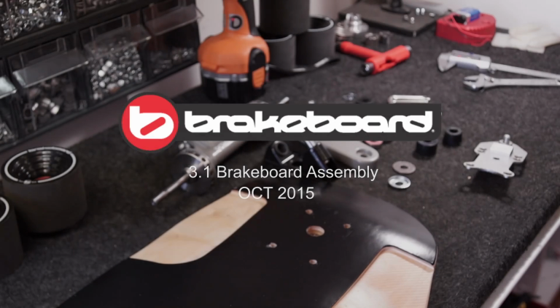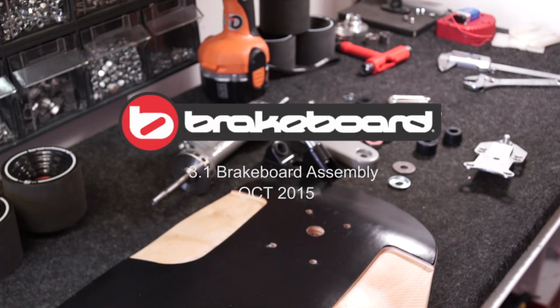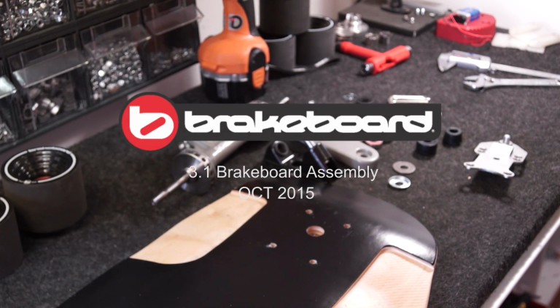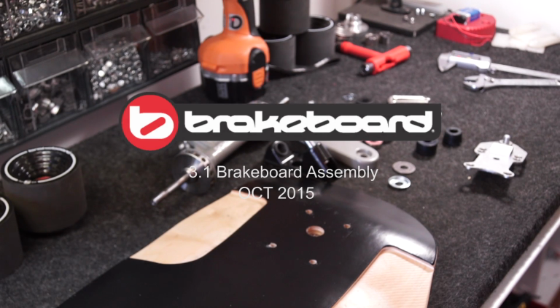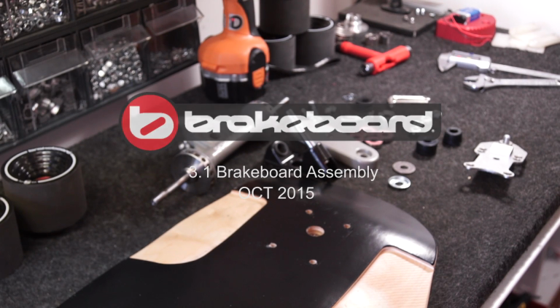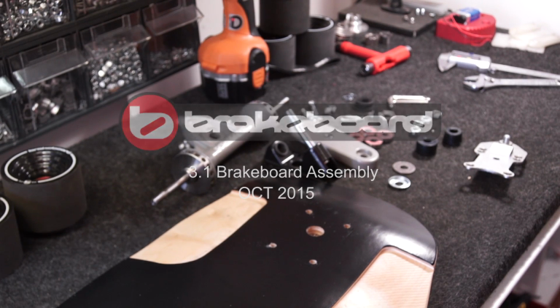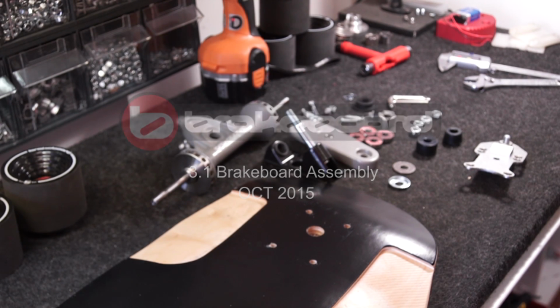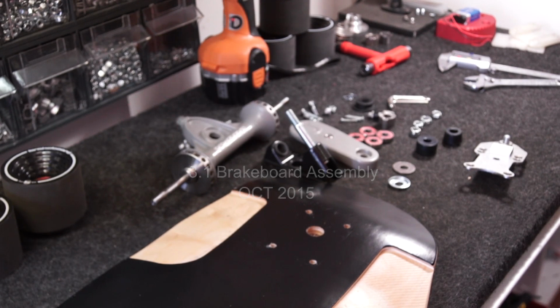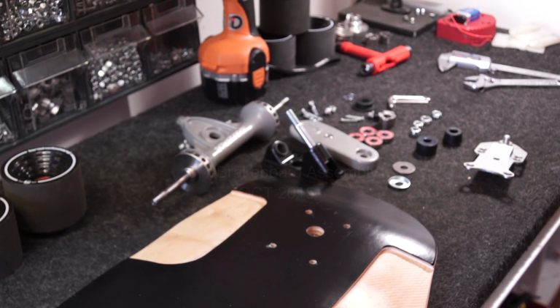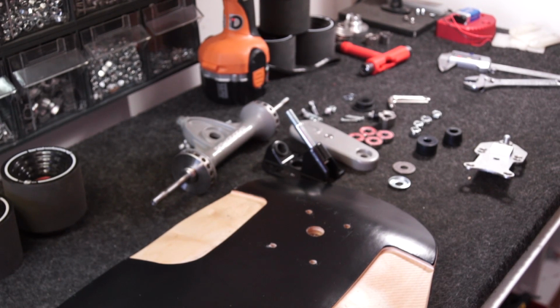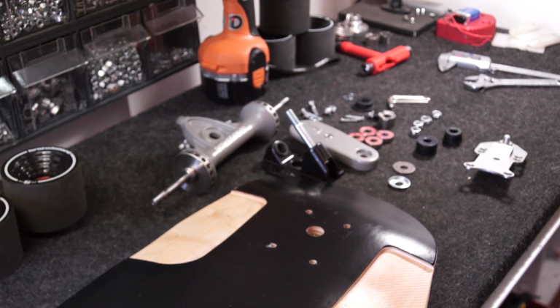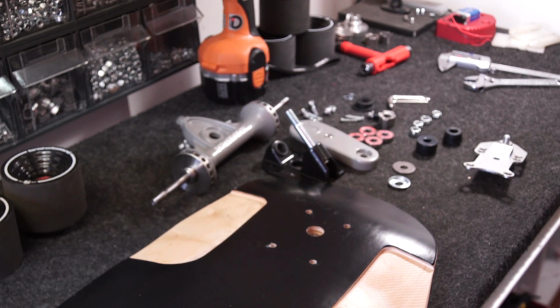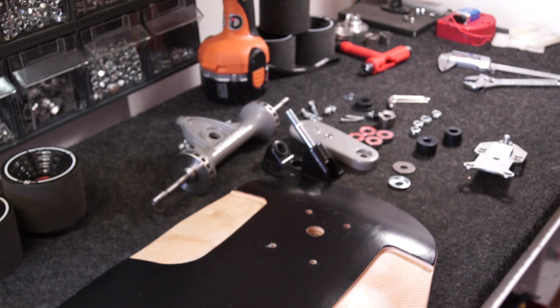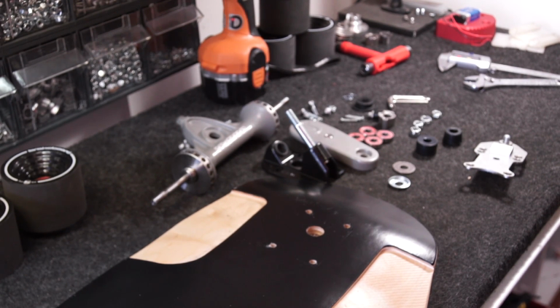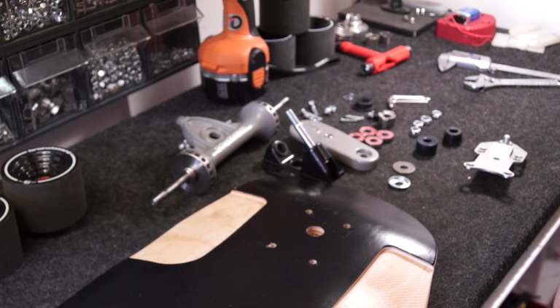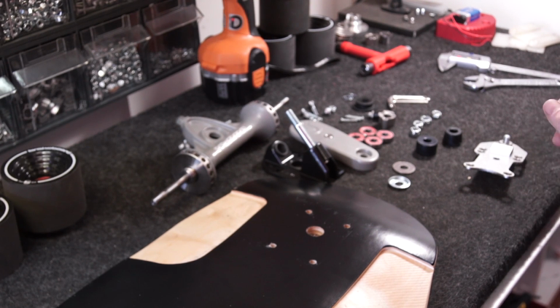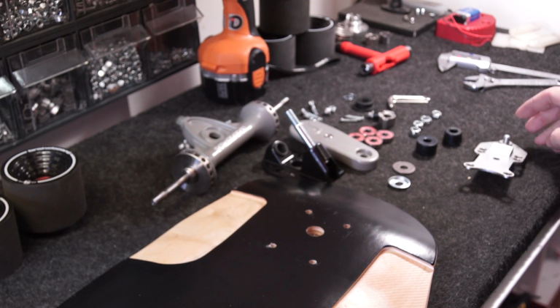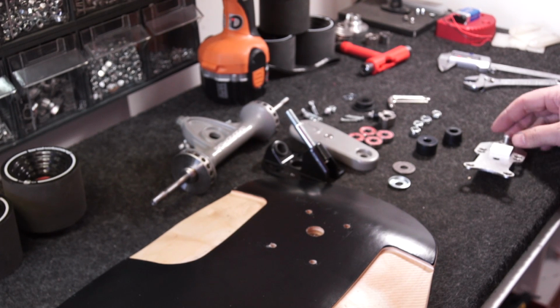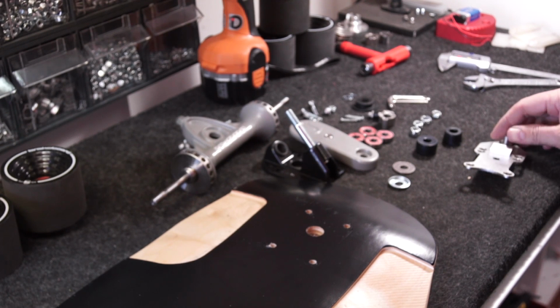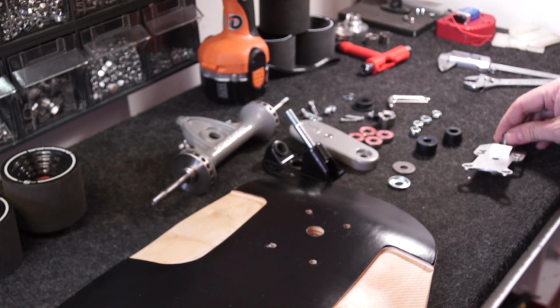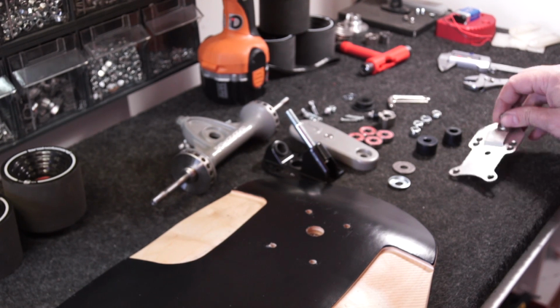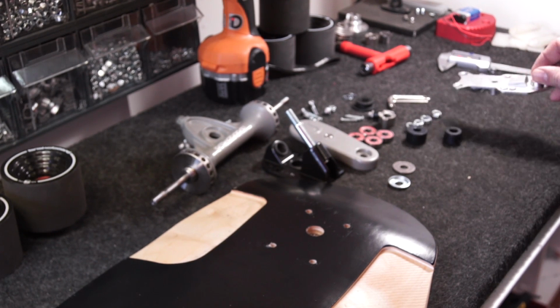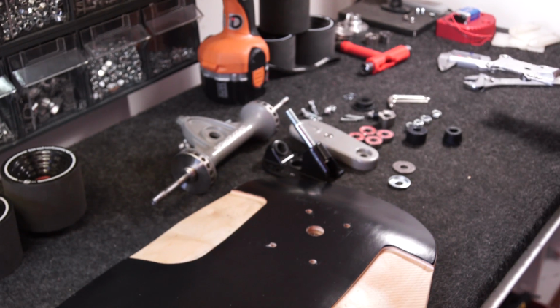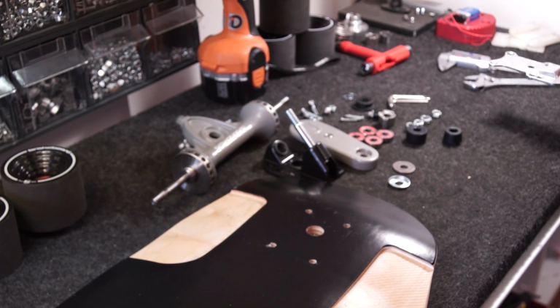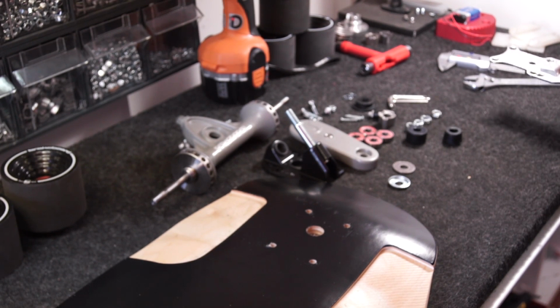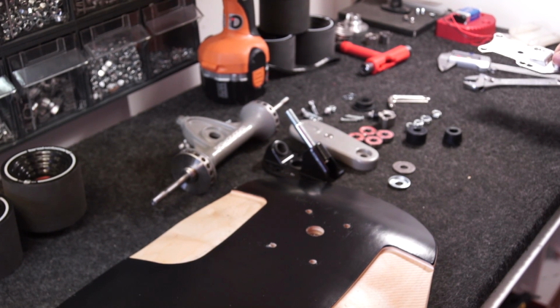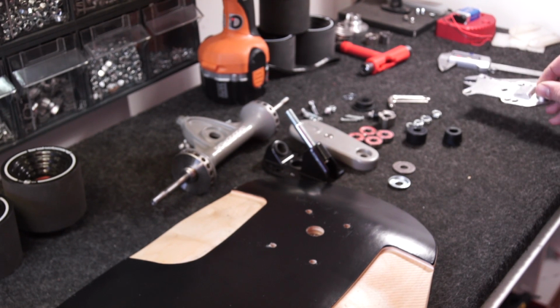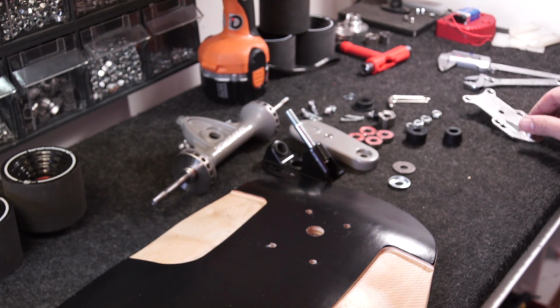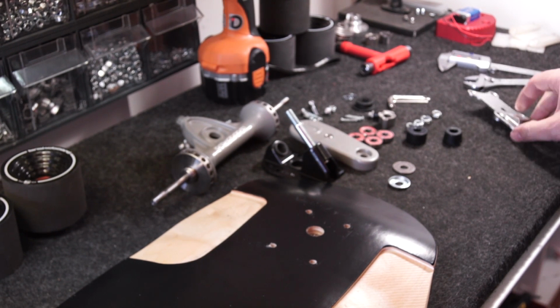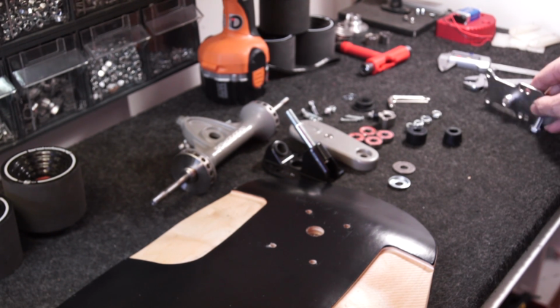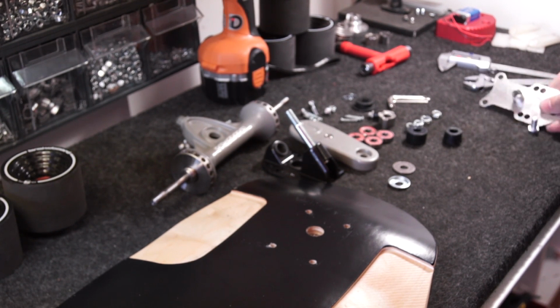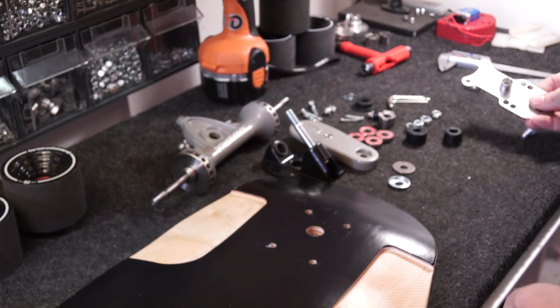This is an assembly video for the 3.1 generation brake board trucks with the new flat rotors and new wheel lock system.